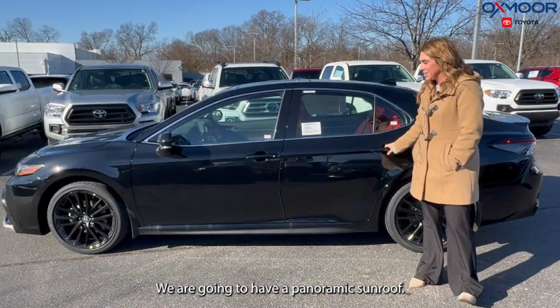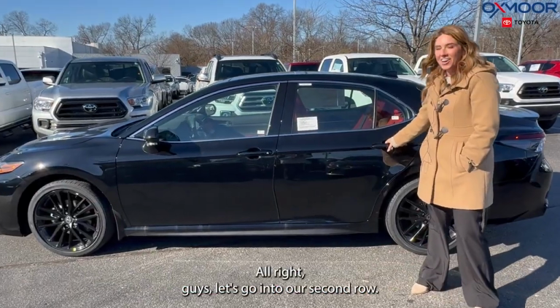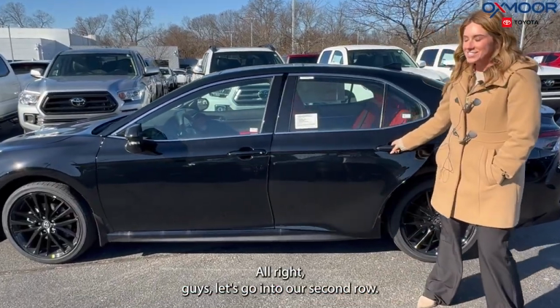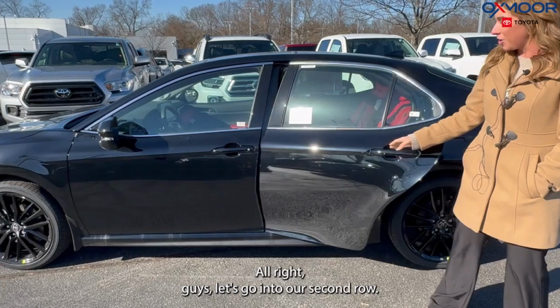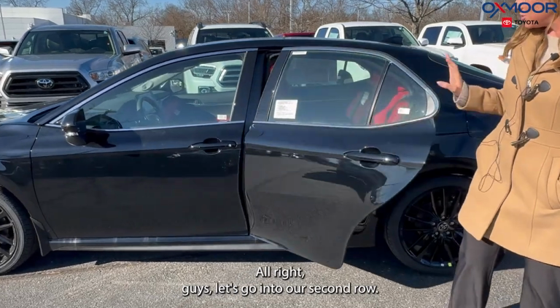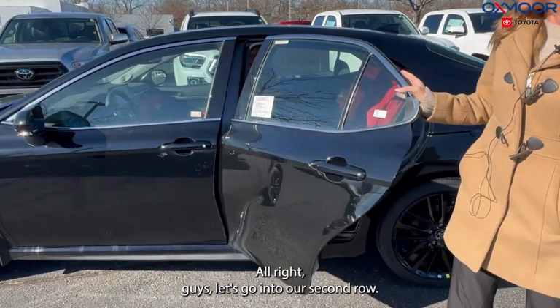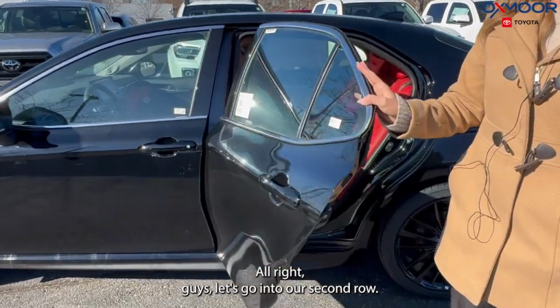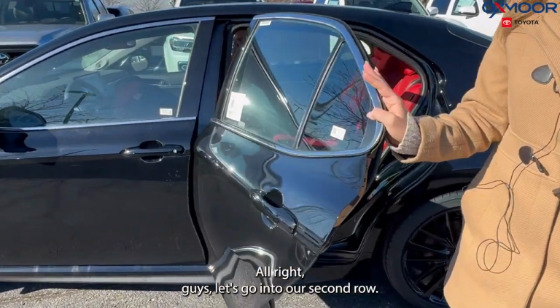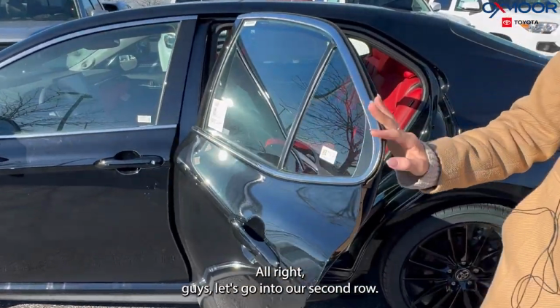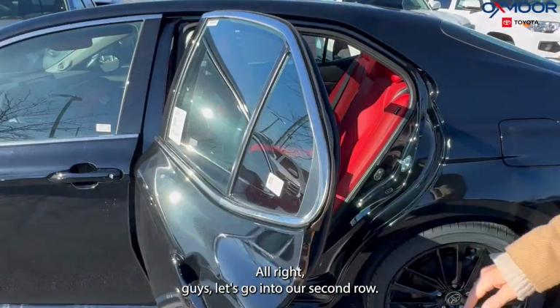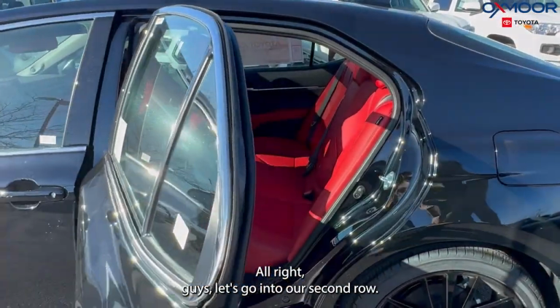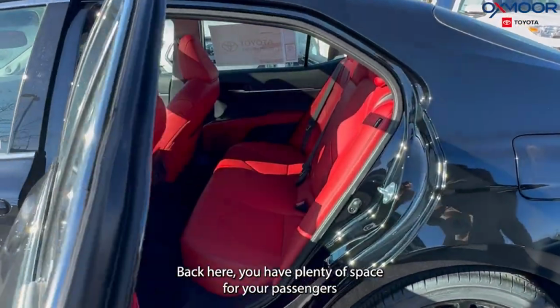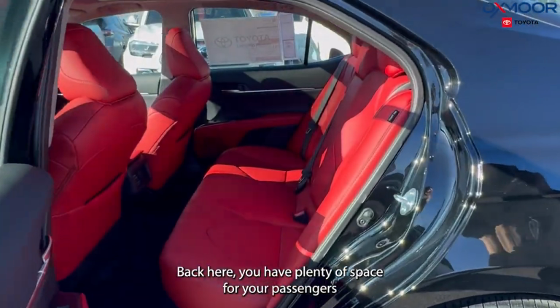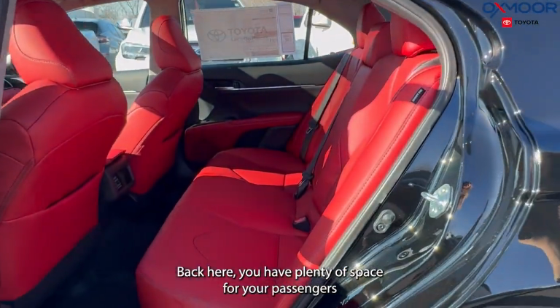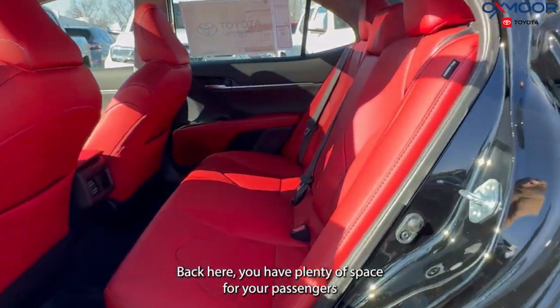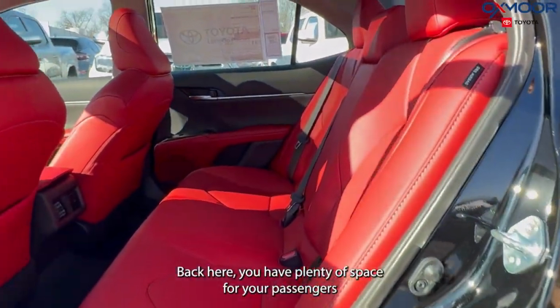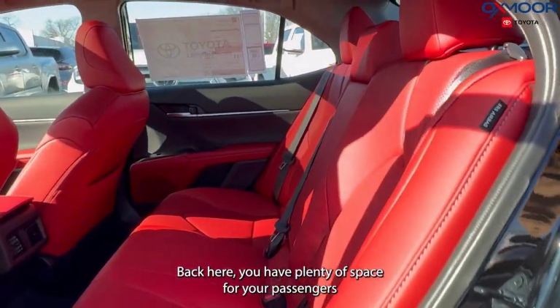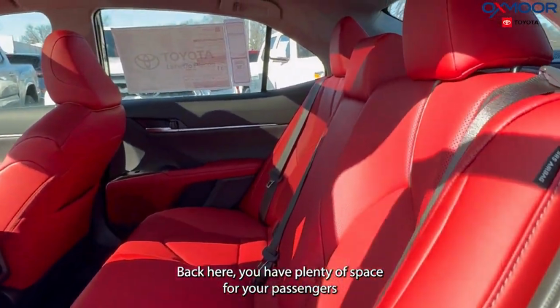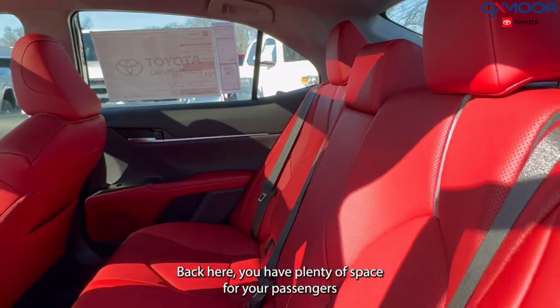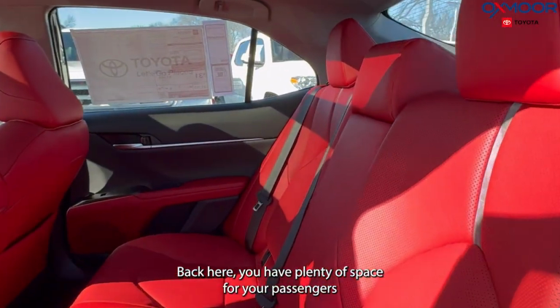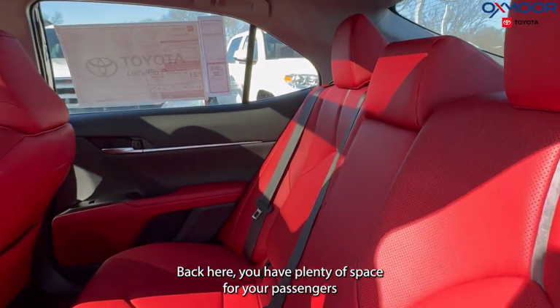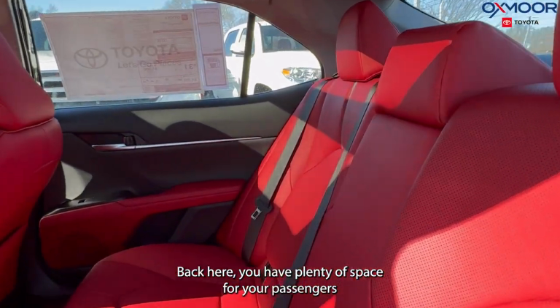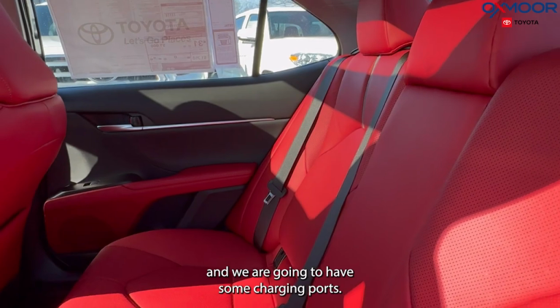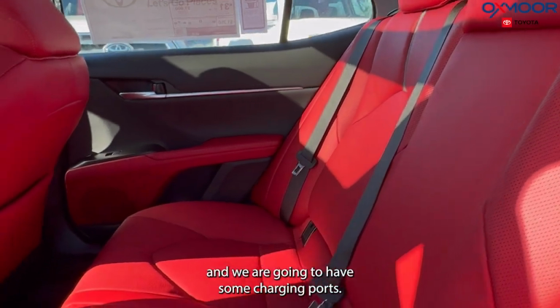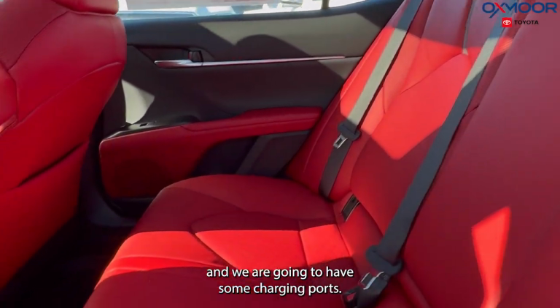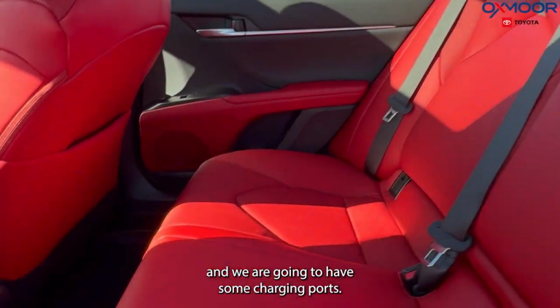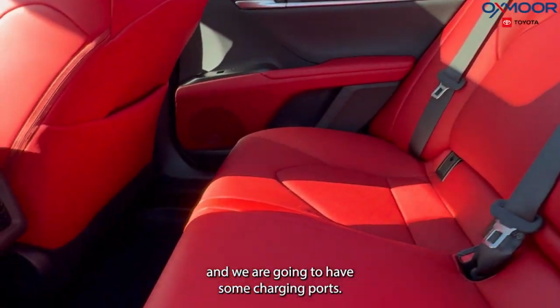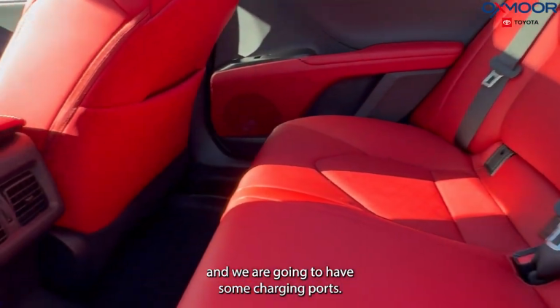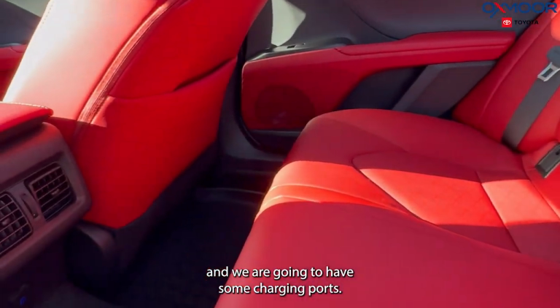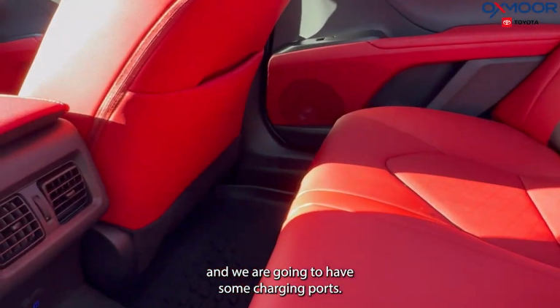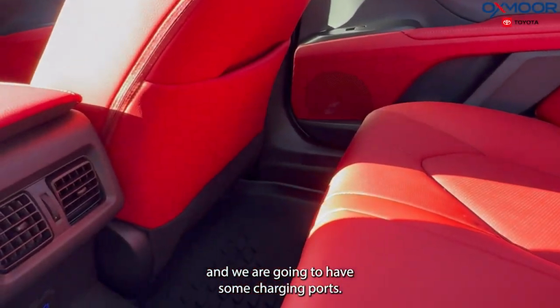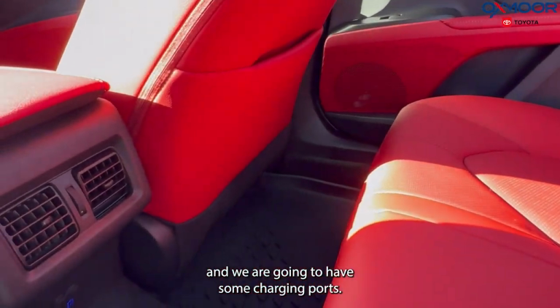Let's go into our second row. Back here, you have plenty of space for your passengers, and we are going to have some charging ports.